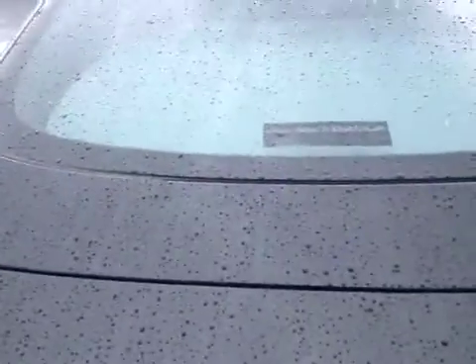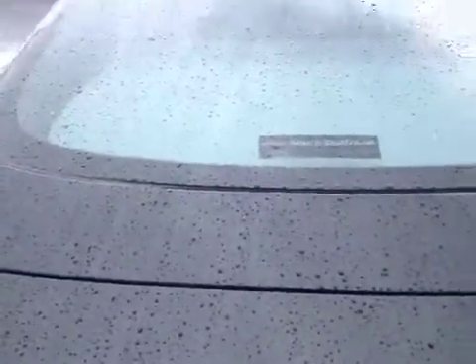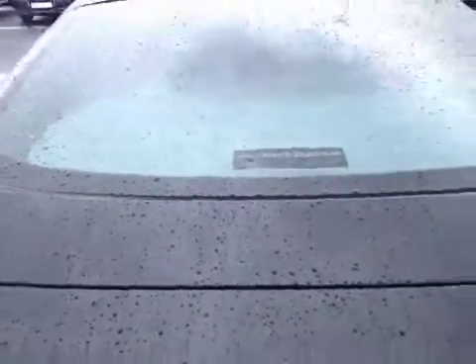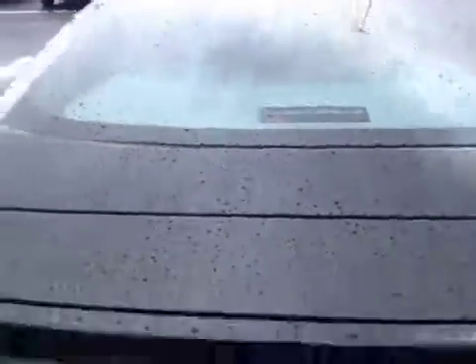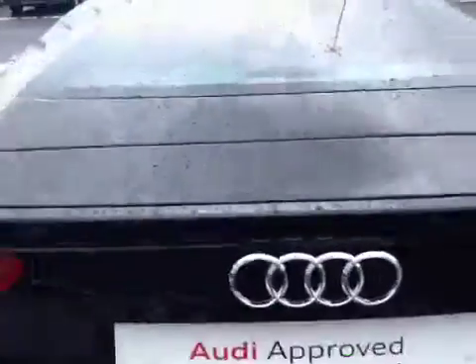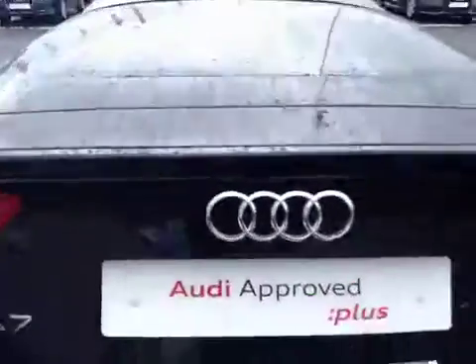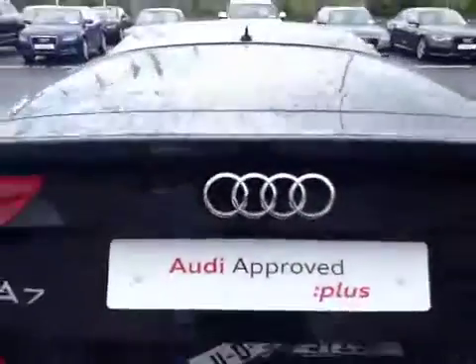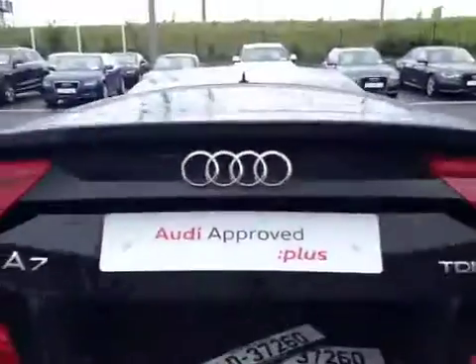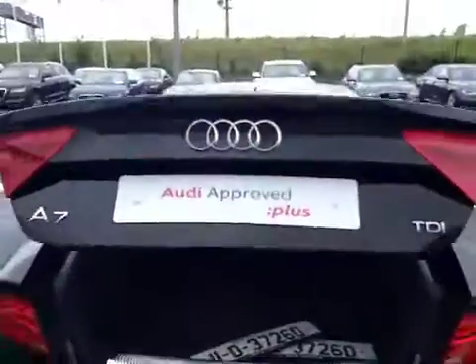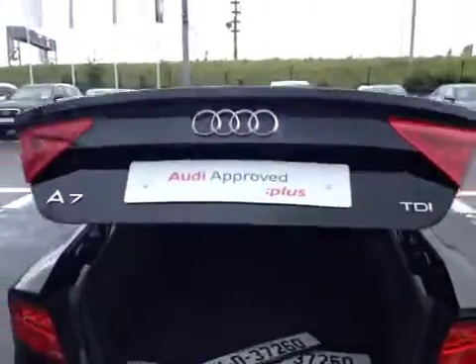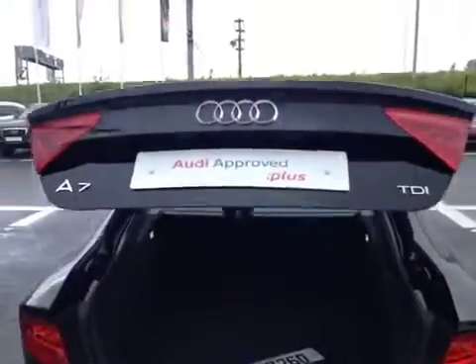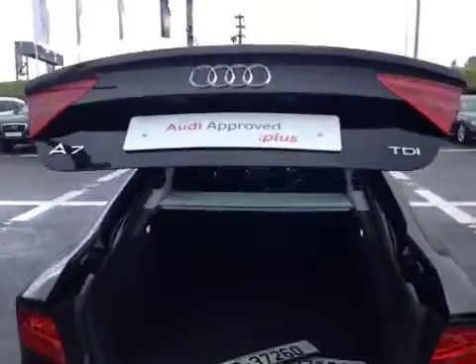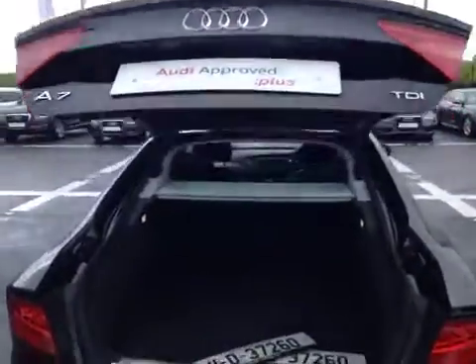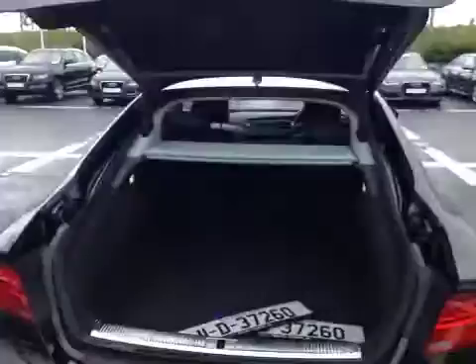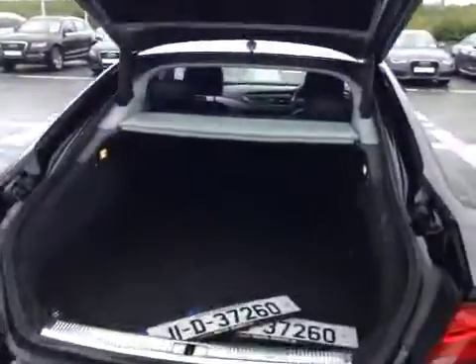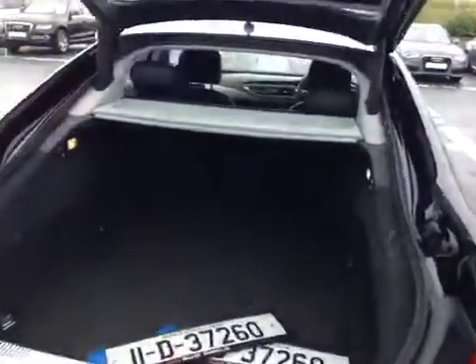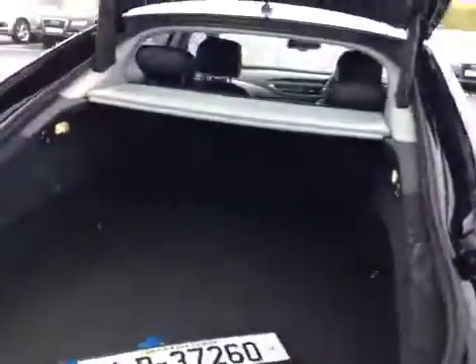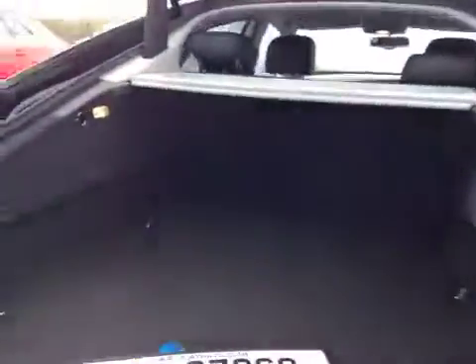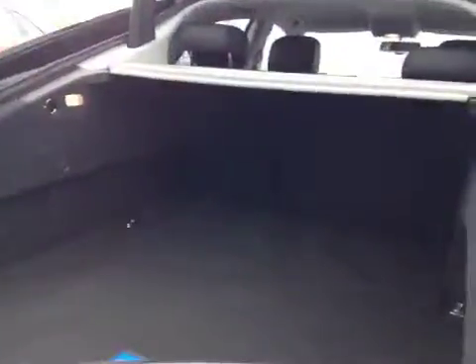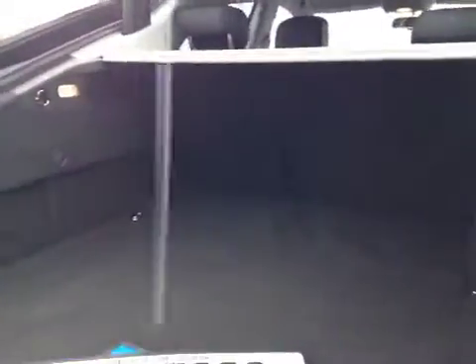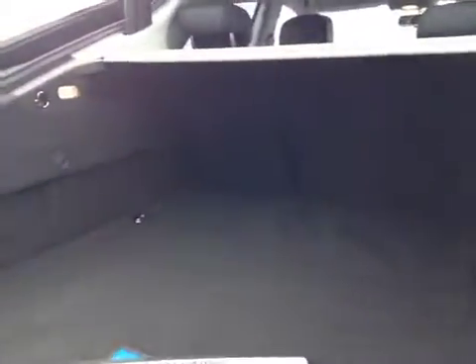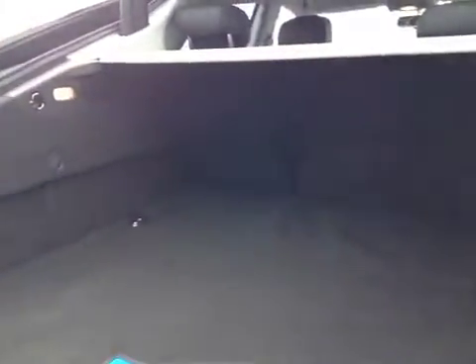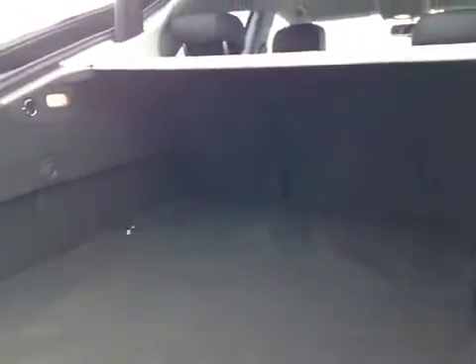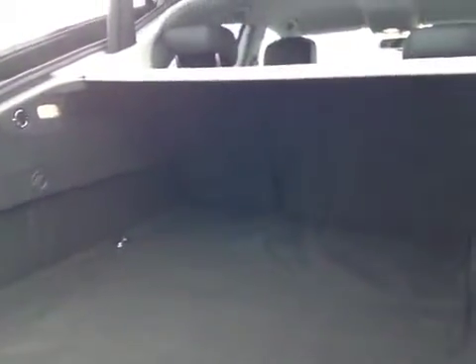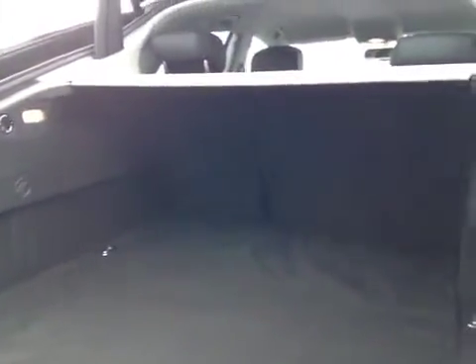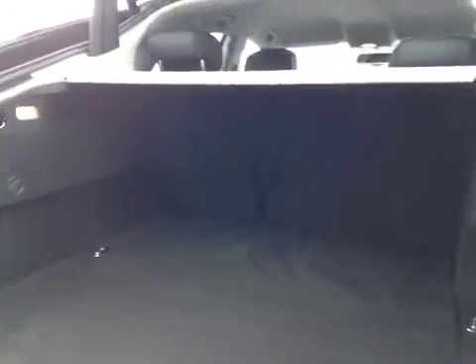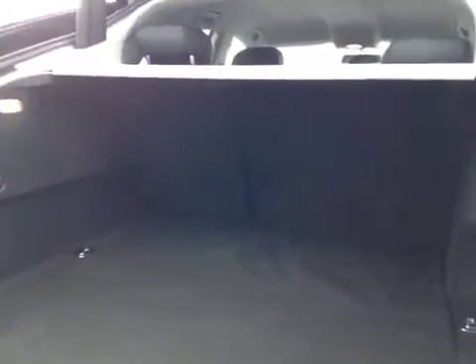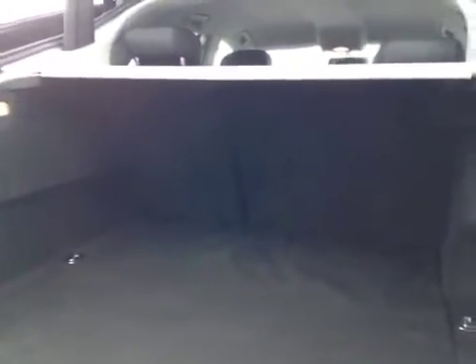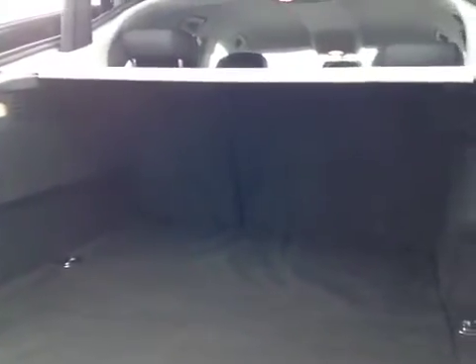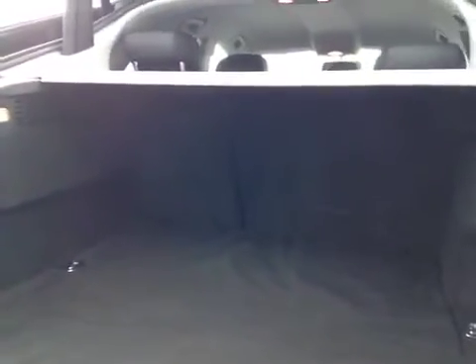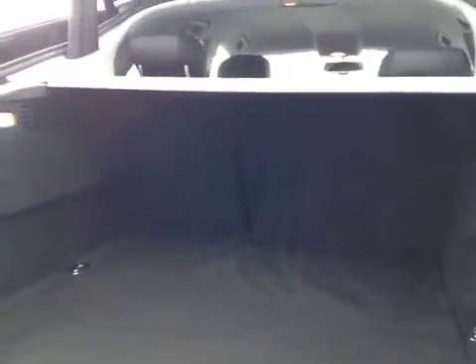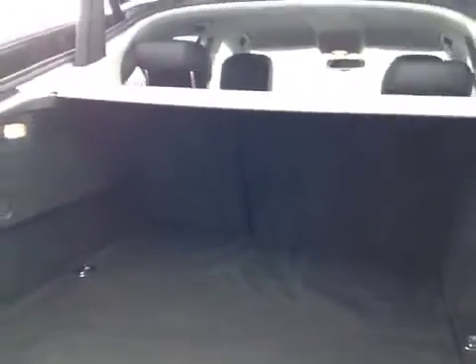Through the tailgate, which is electrically operable, you can see a large boot space. From here we can also see that the rear seats are 60-40 split folding.